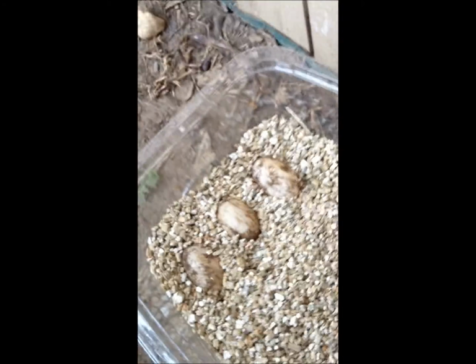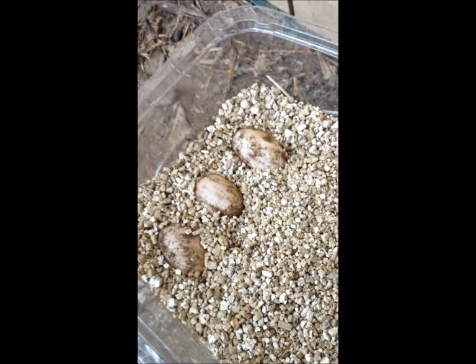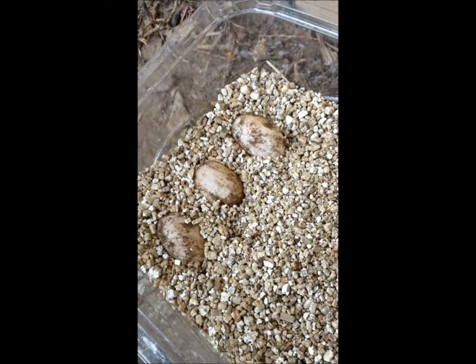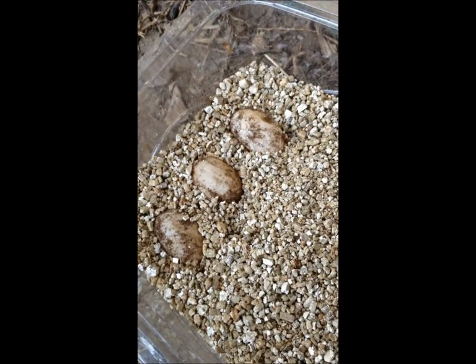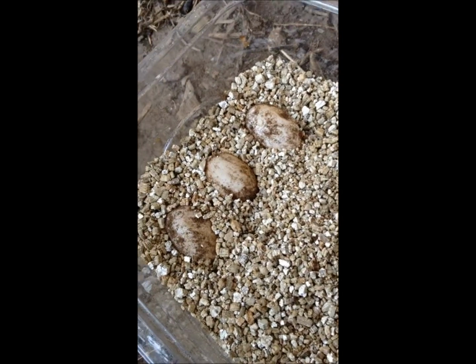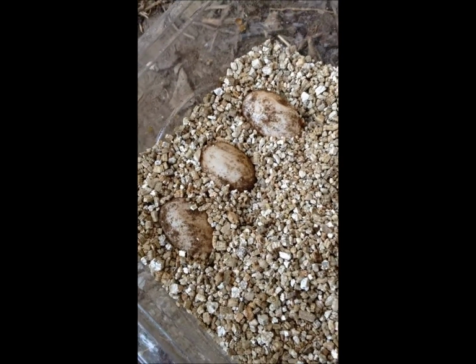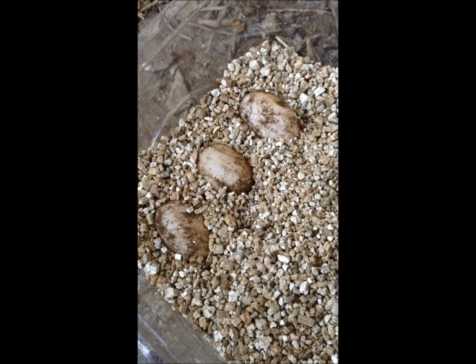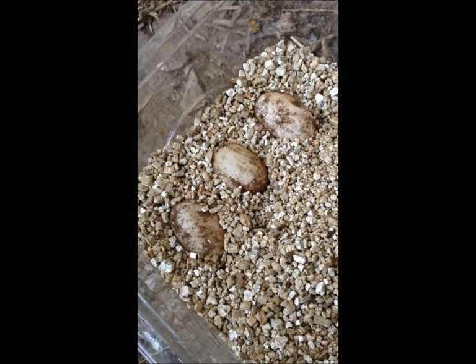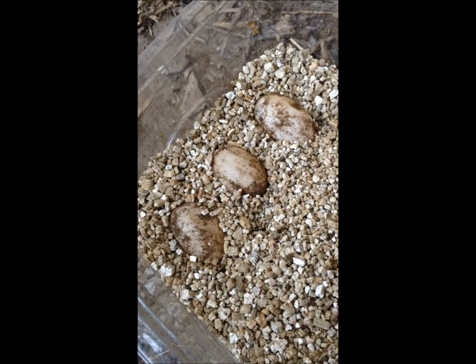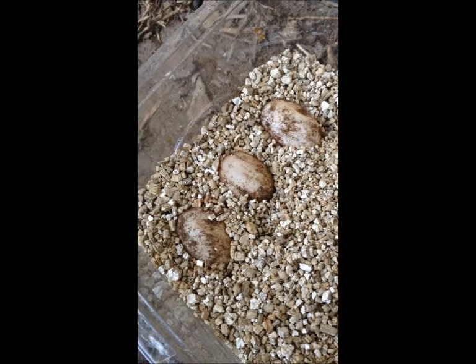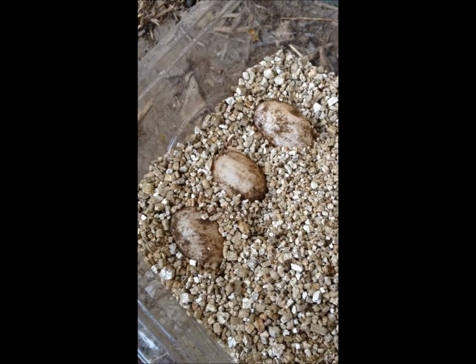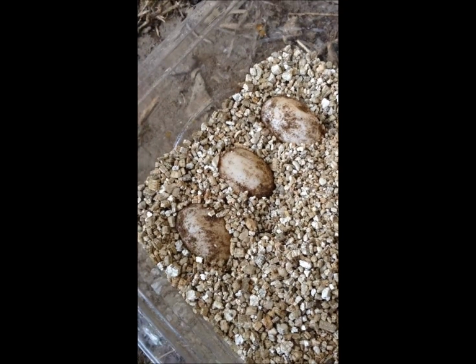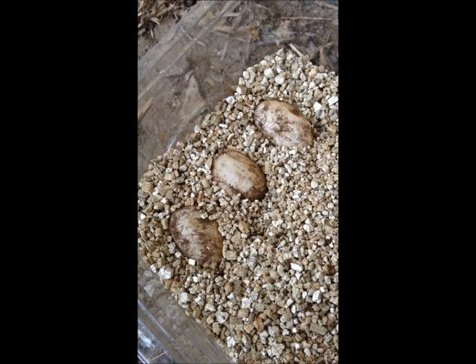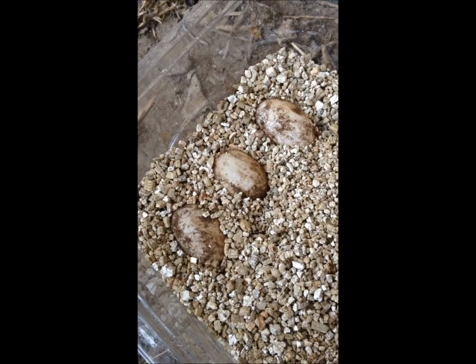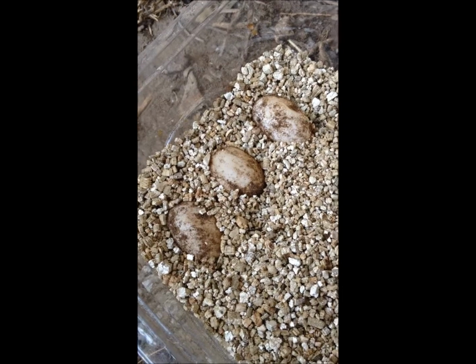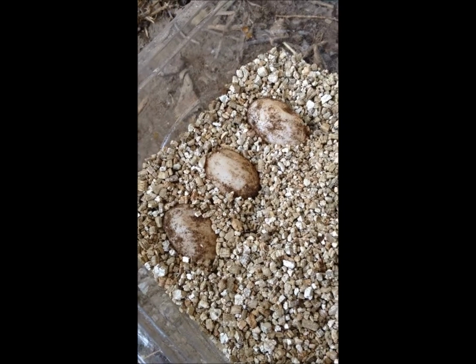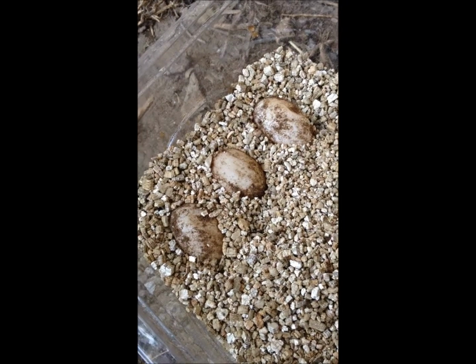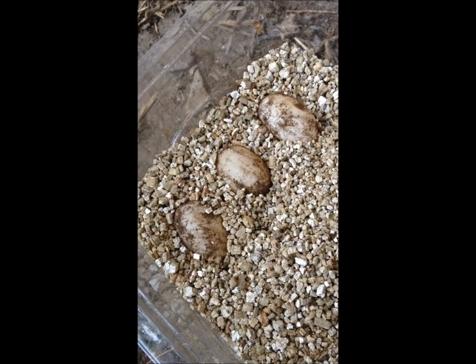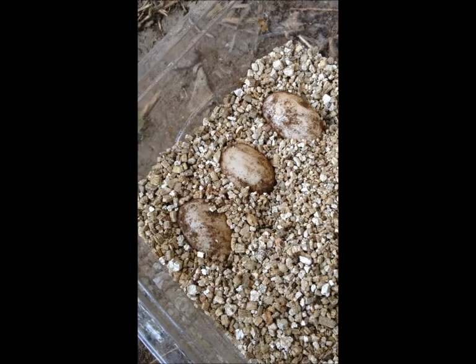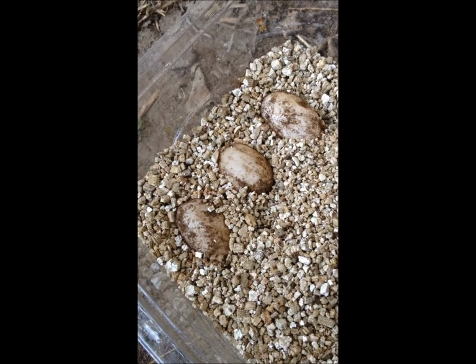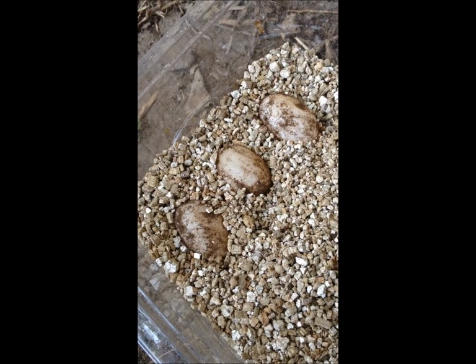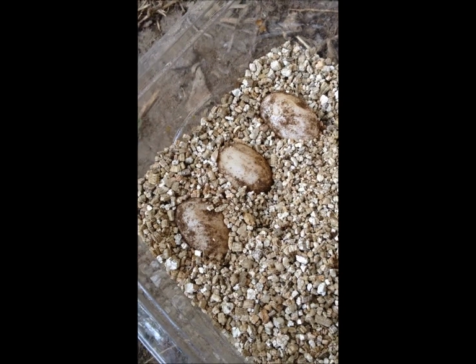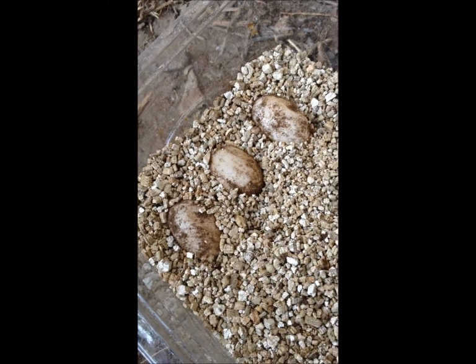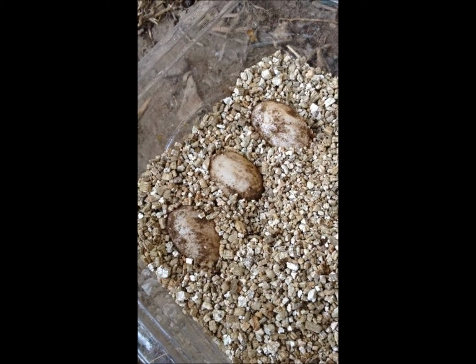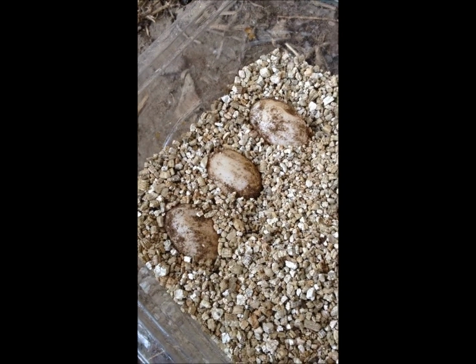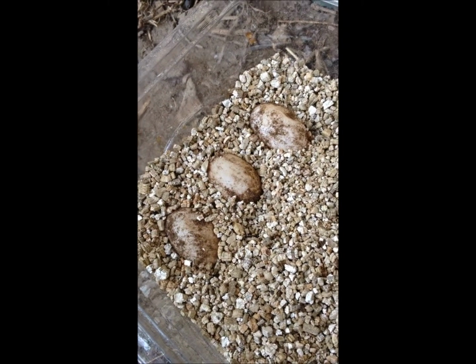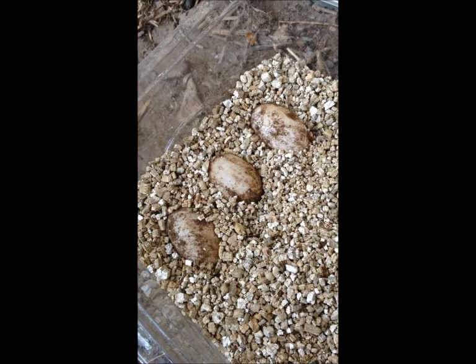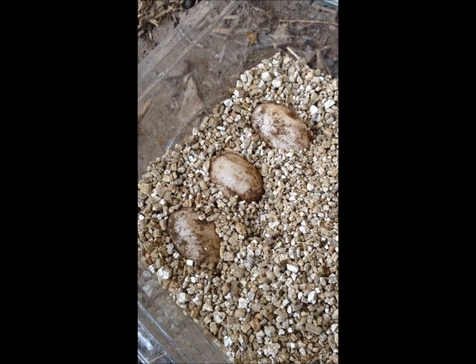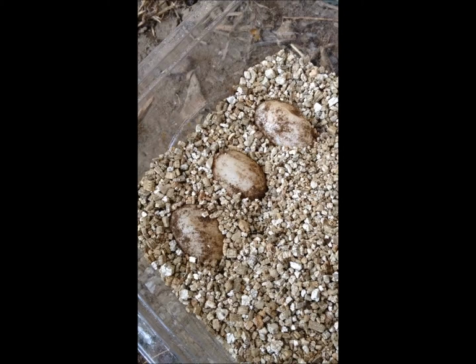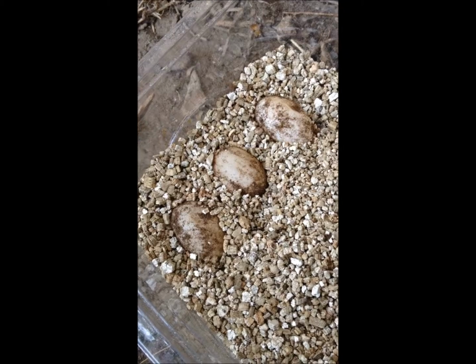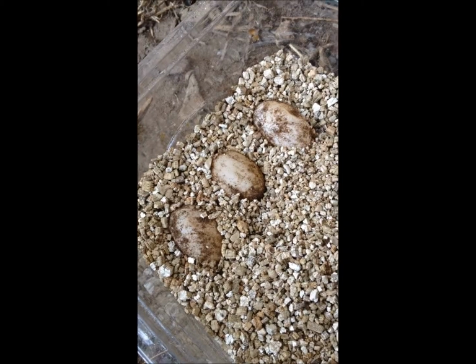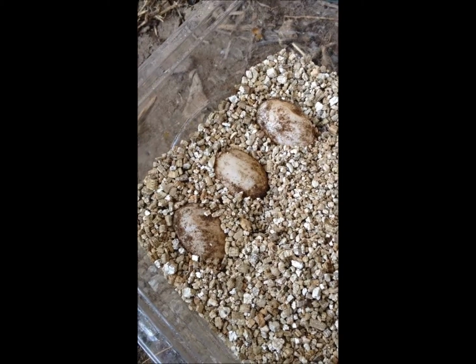We will keep these eggs moist and incubated at about 80 degrees. In 60 to 90 days, a little baby ornate box turtle should result.